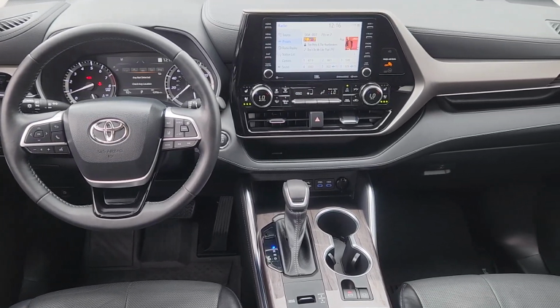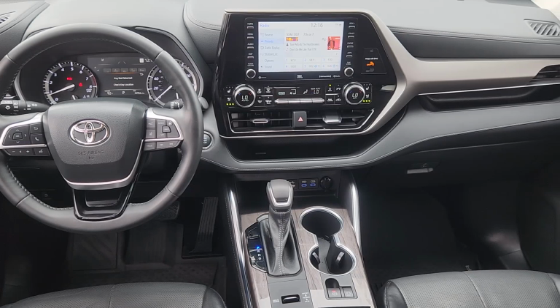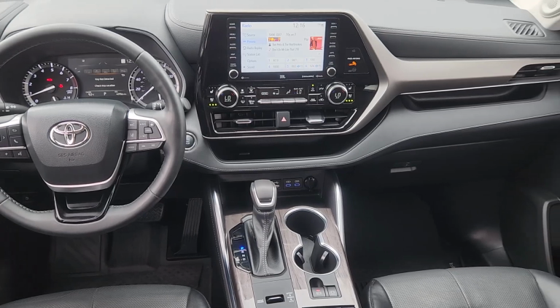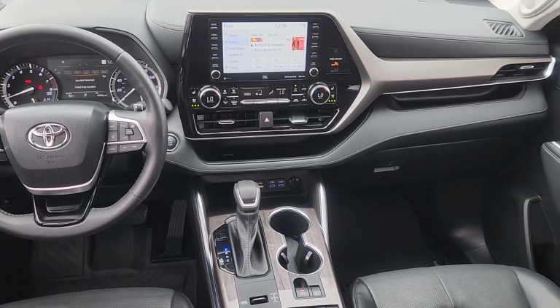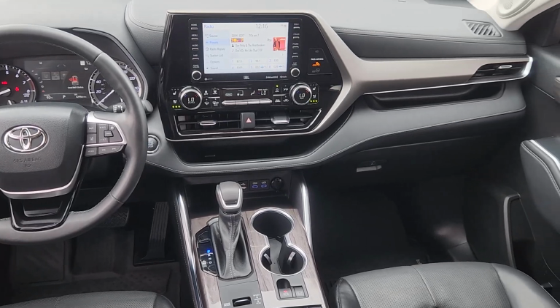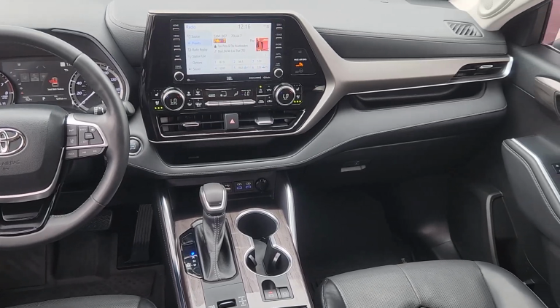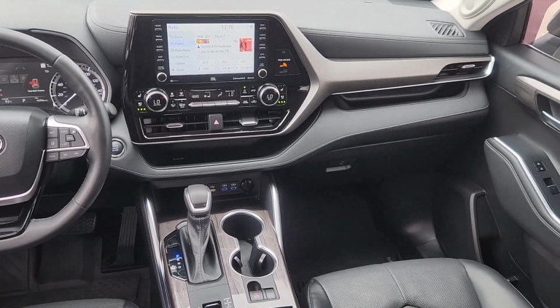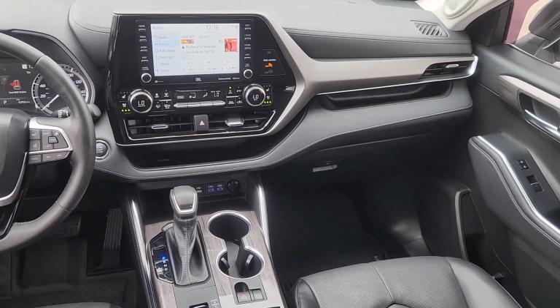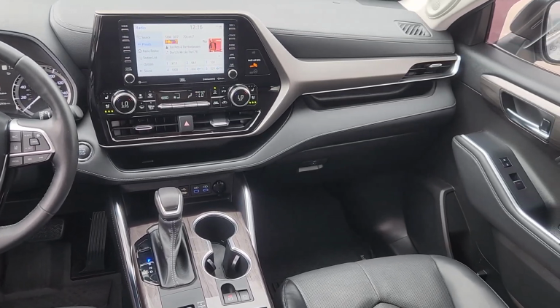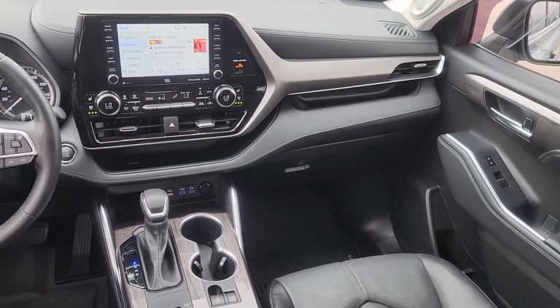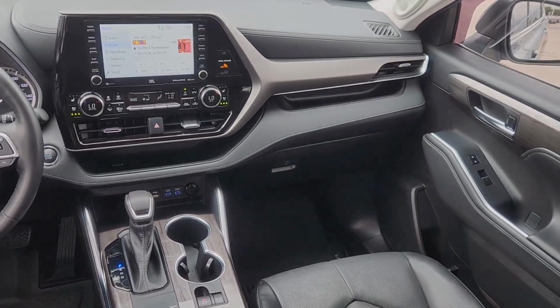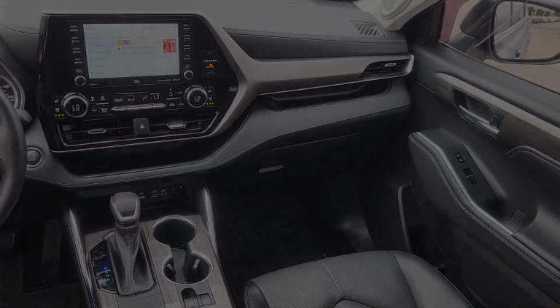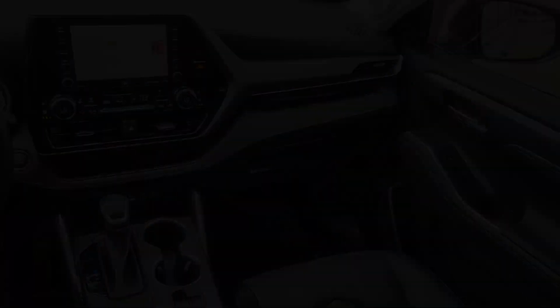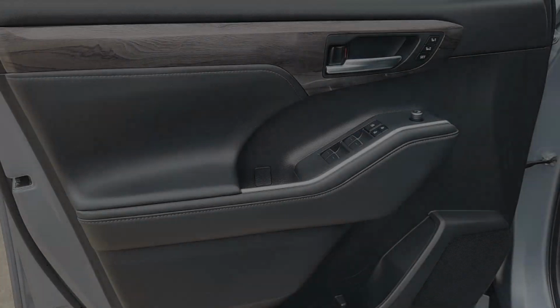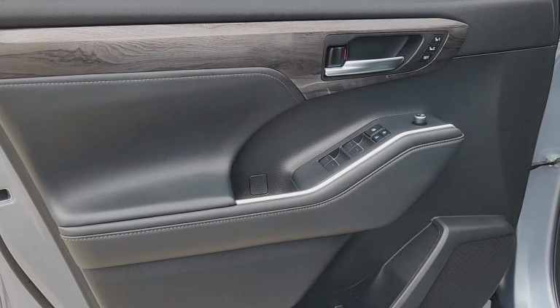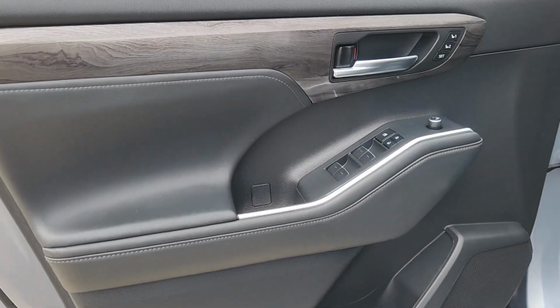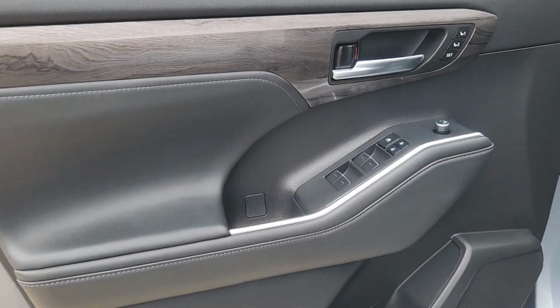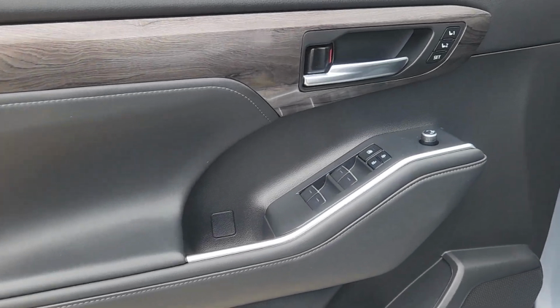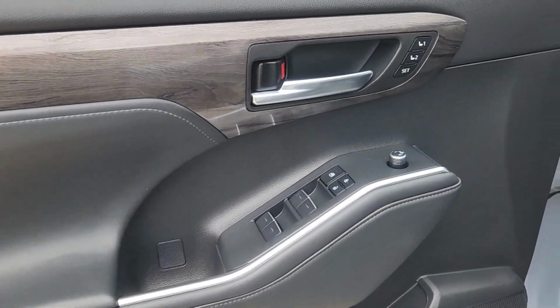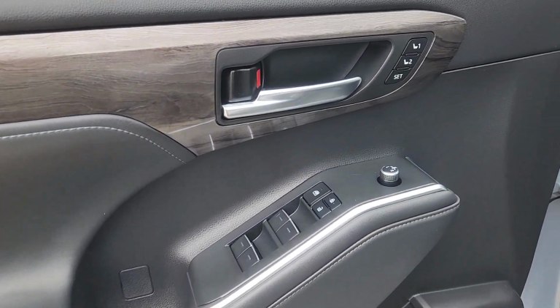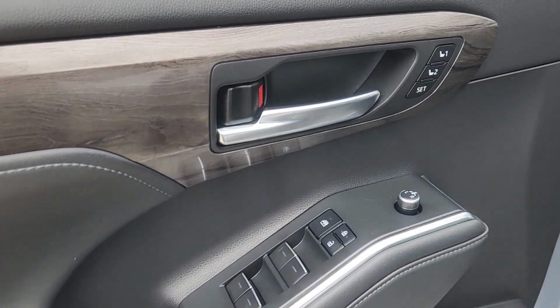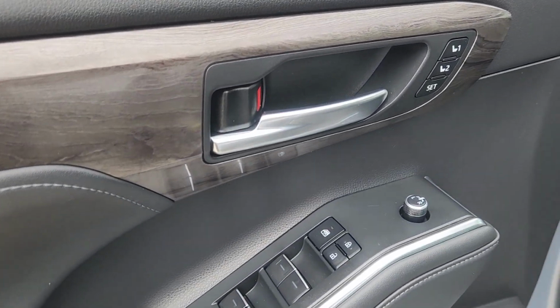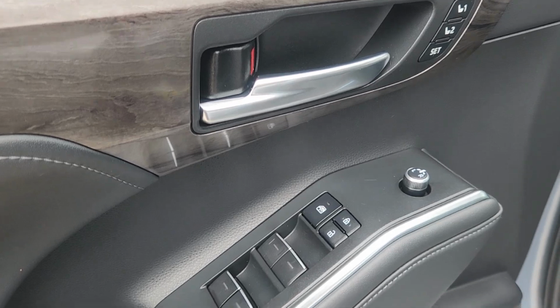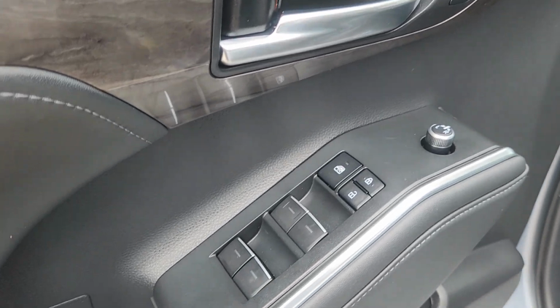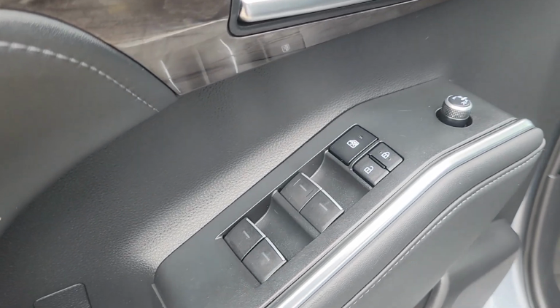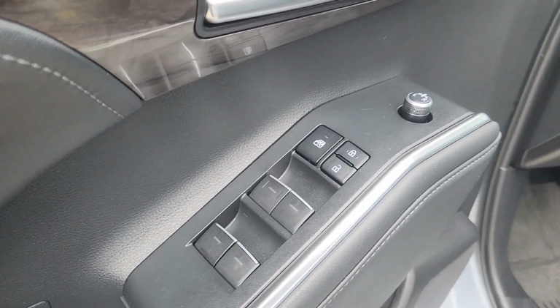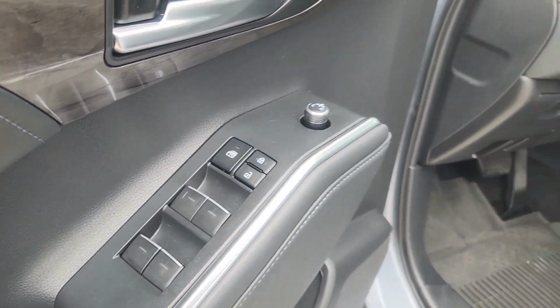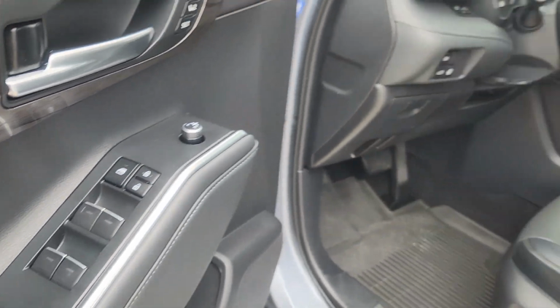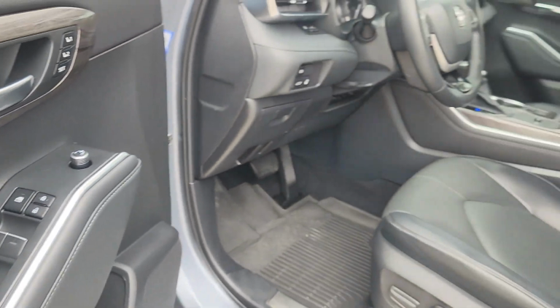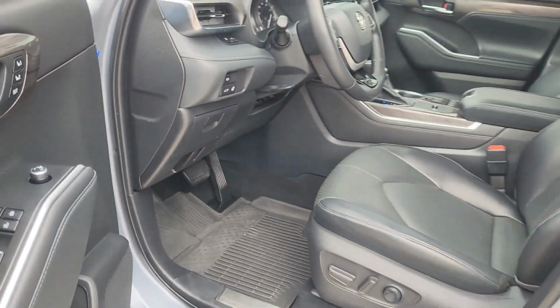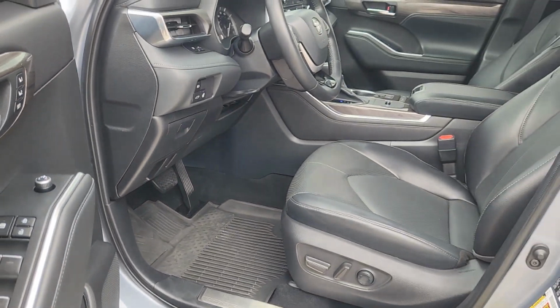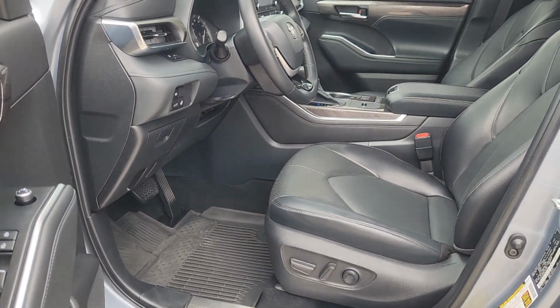Heated steering wheel, Apple CarPlay and/or Android Auto, navigation system, keyless entry, moonroof, fog lamps, backup camera, heated mirrors, power liftgate, satellite radio.